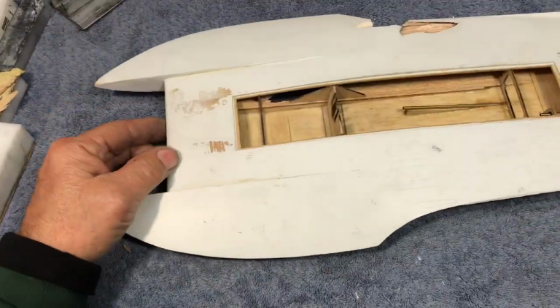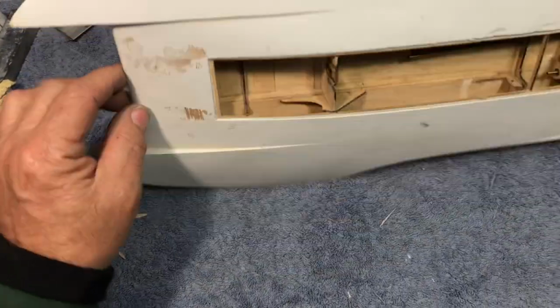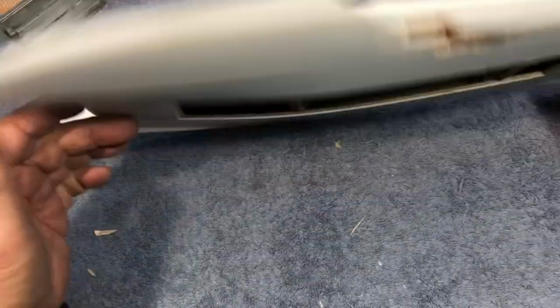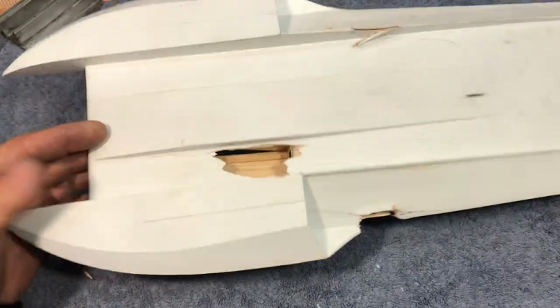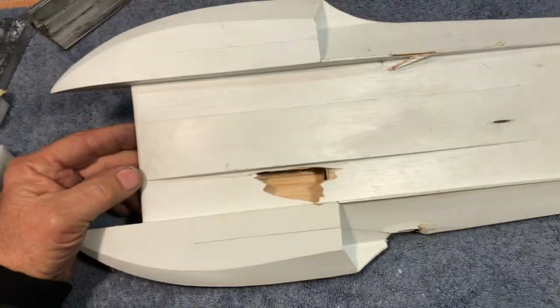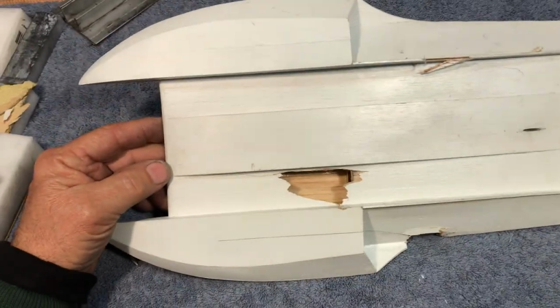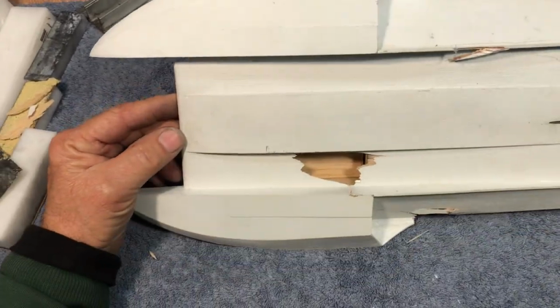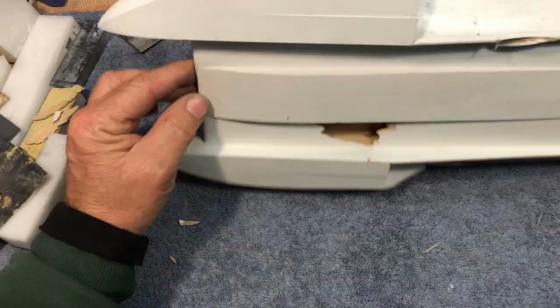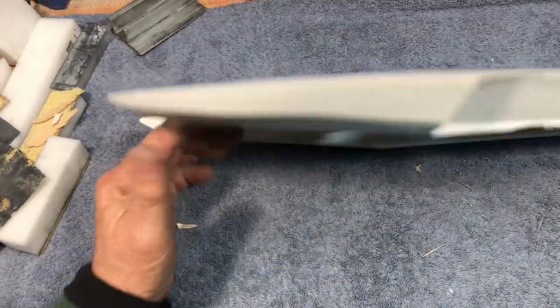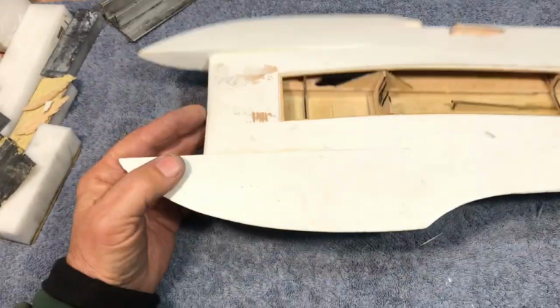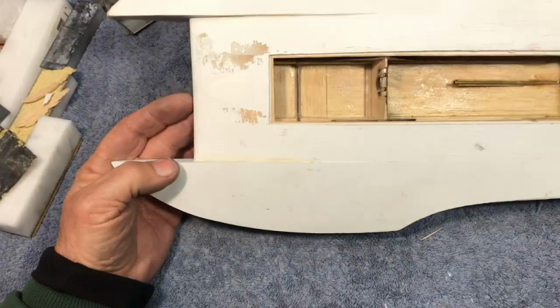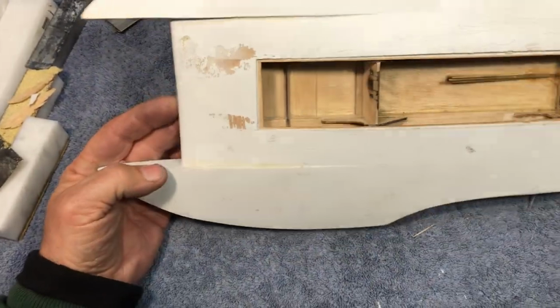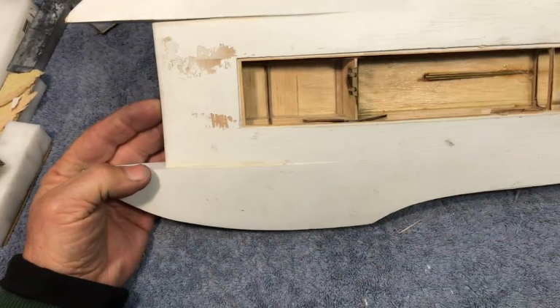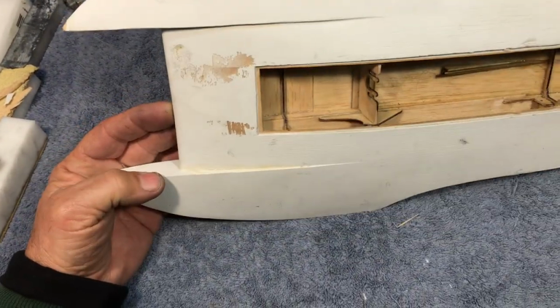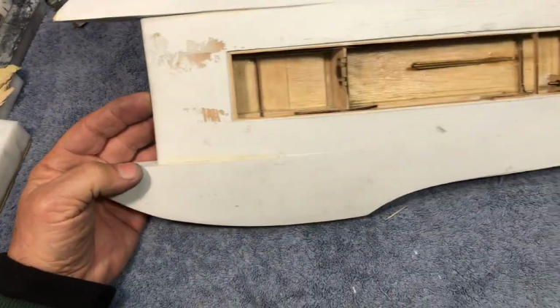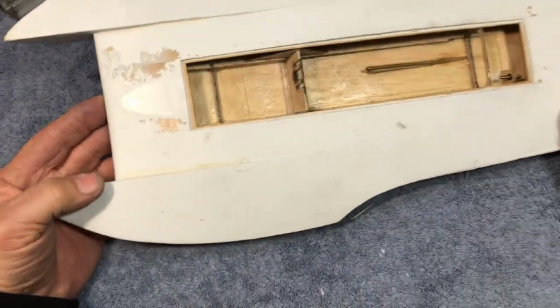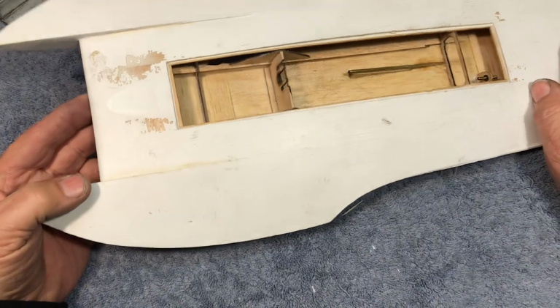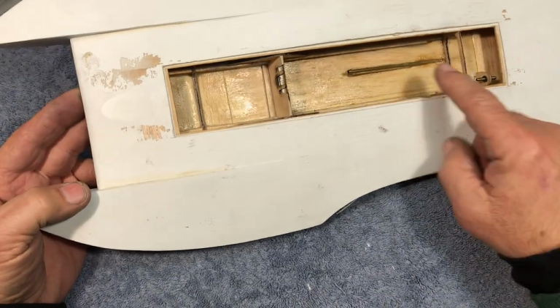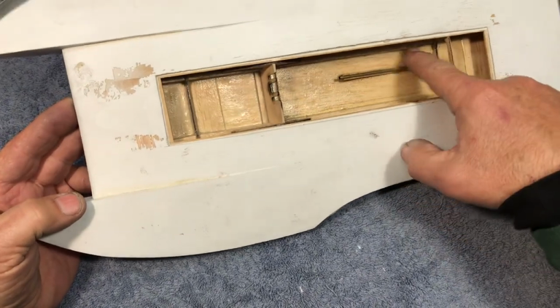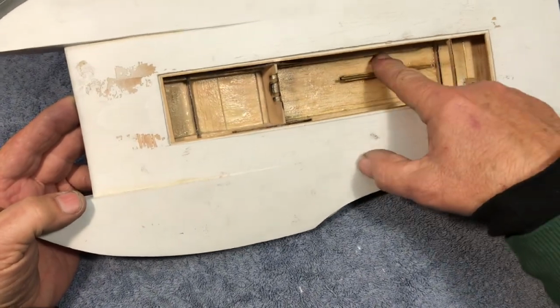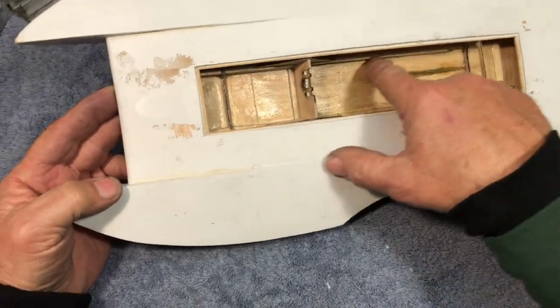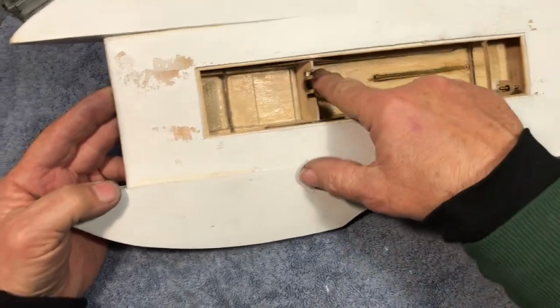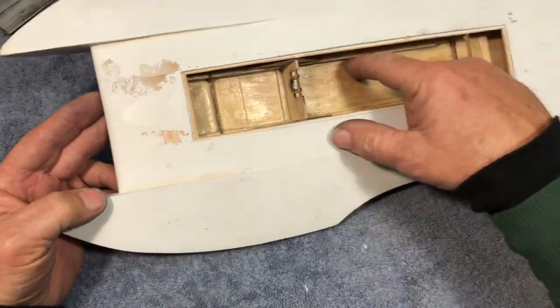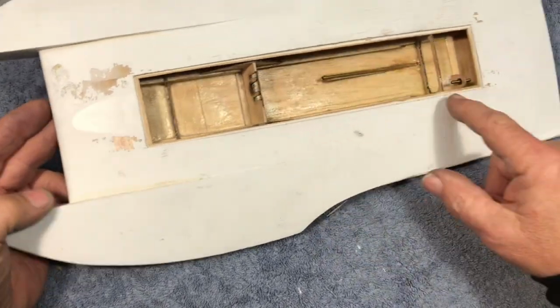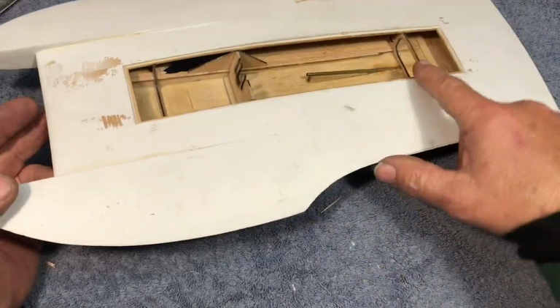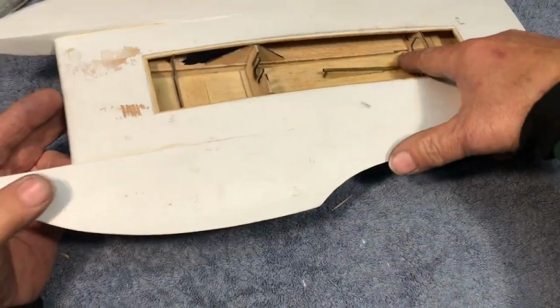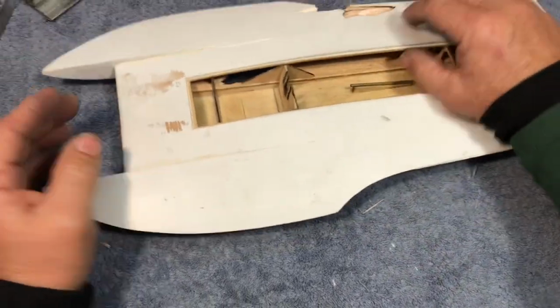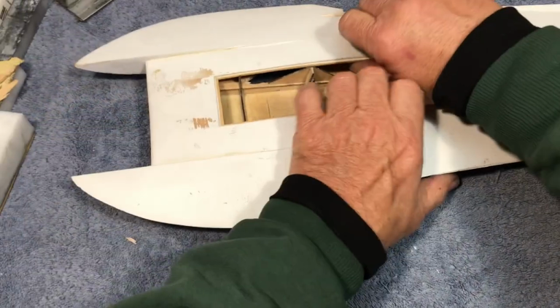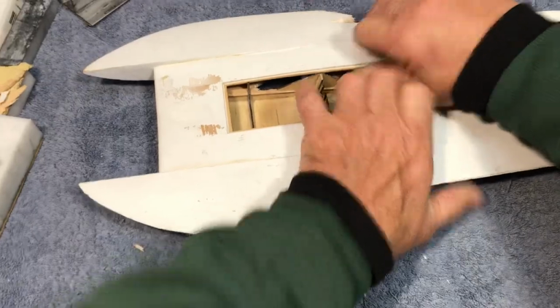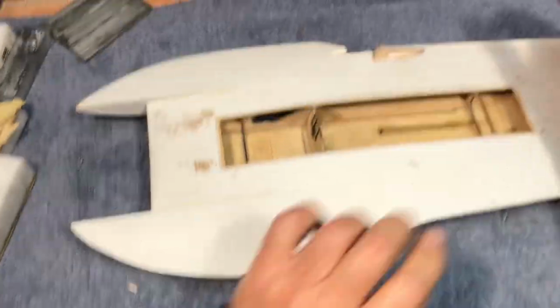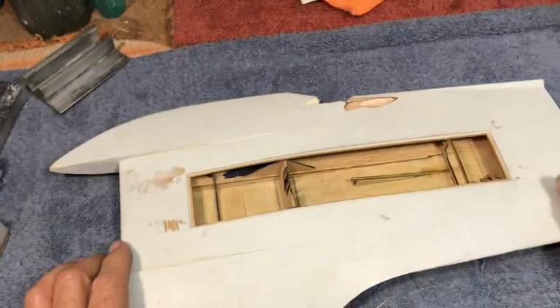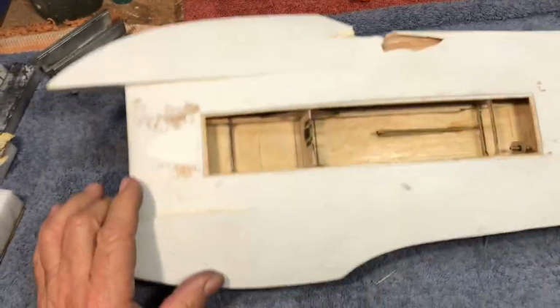I managed to recover it and get all the hardware back, but this hull is now trash. I'm going to use it for helping Big B — I can use it as pointers, and I may need to break something apart to do so.